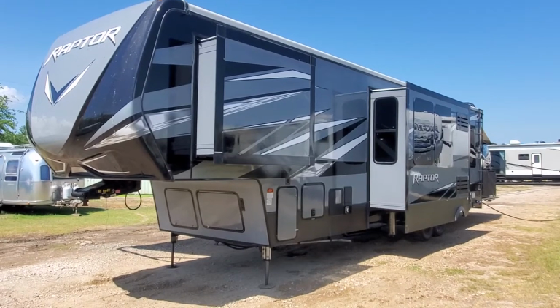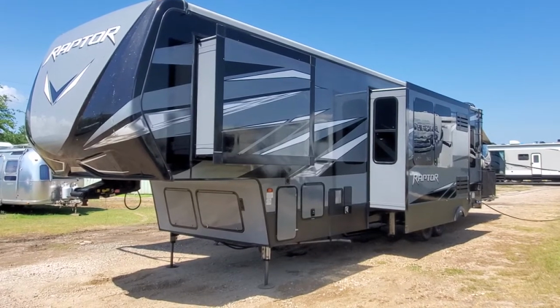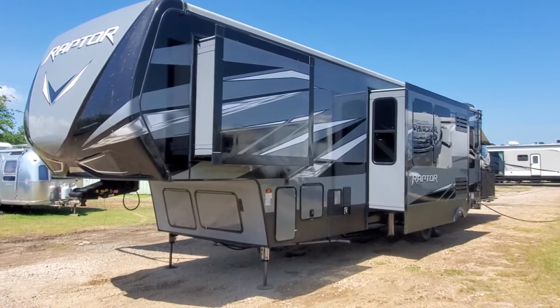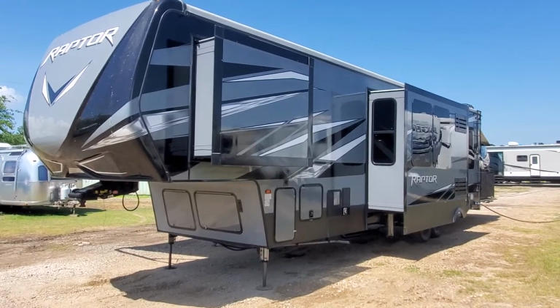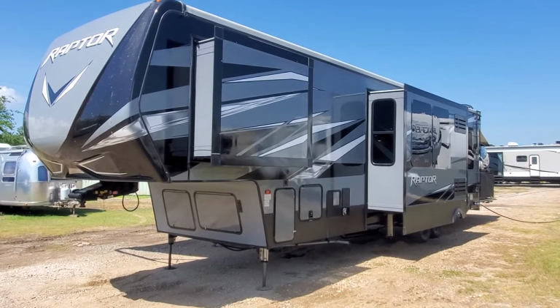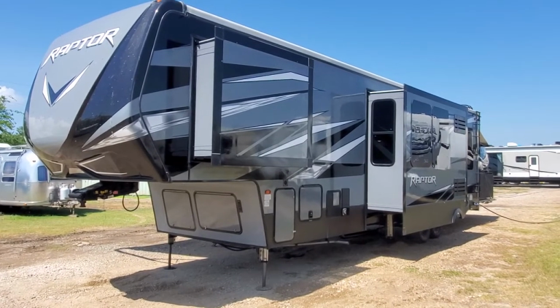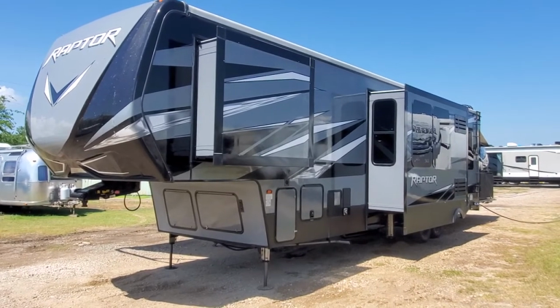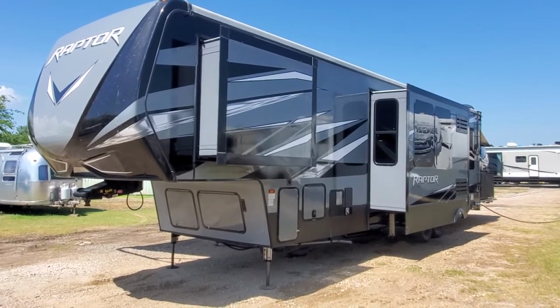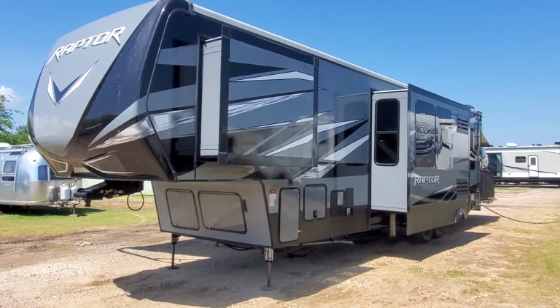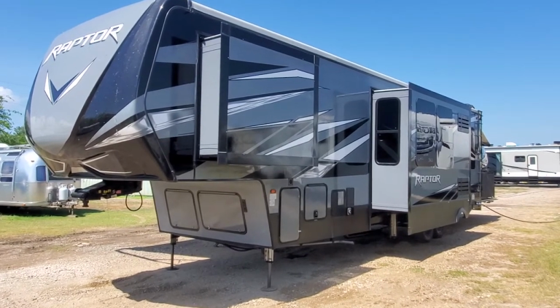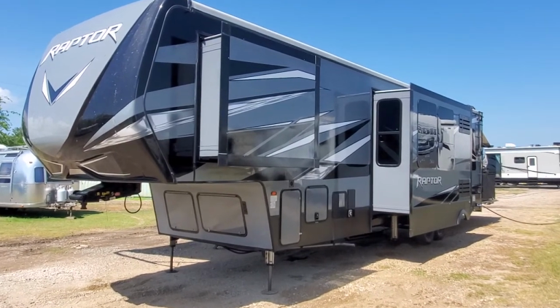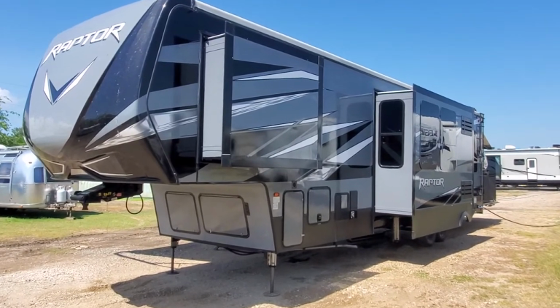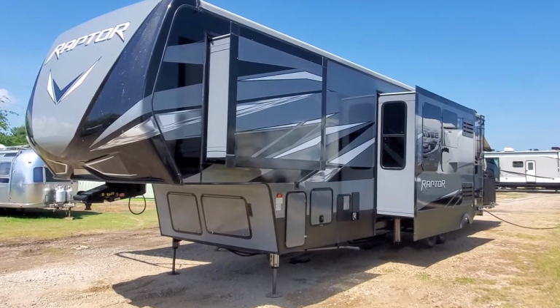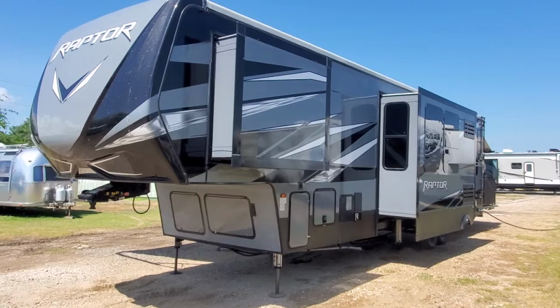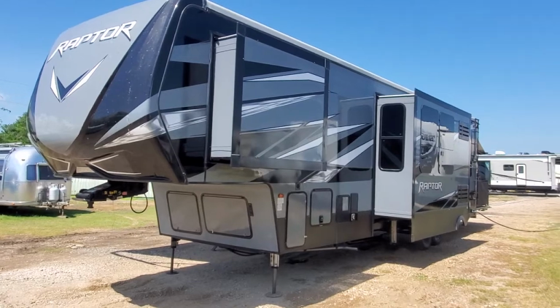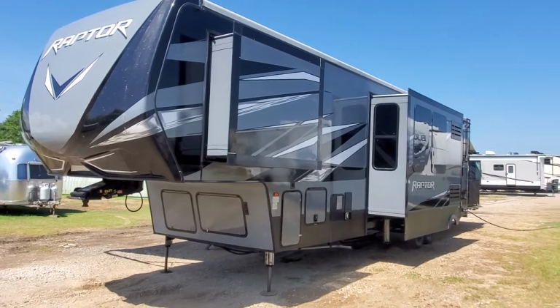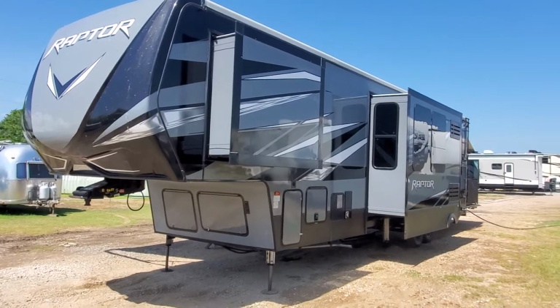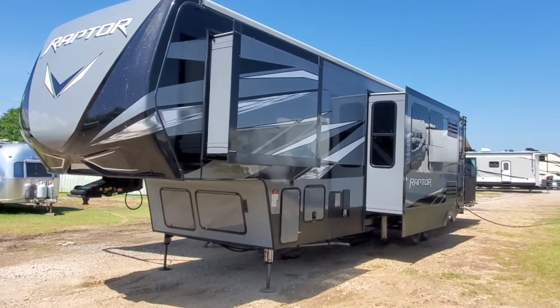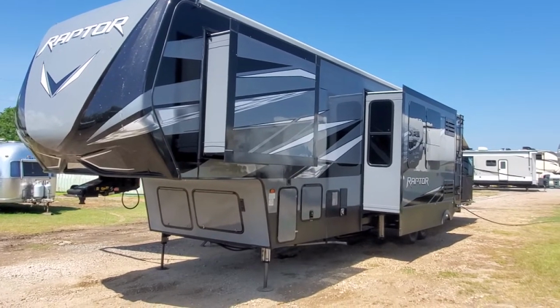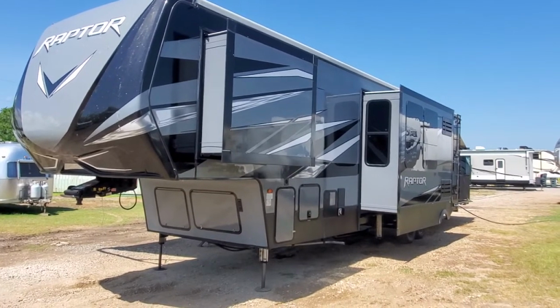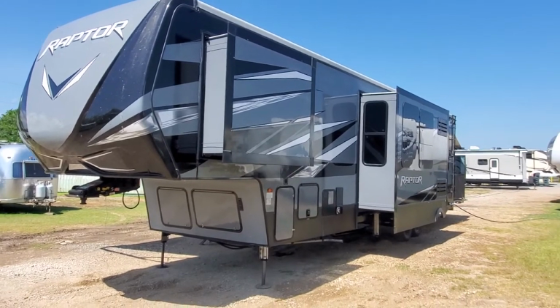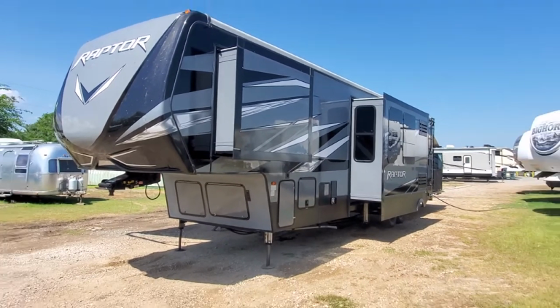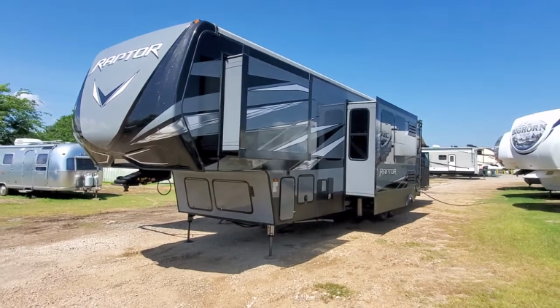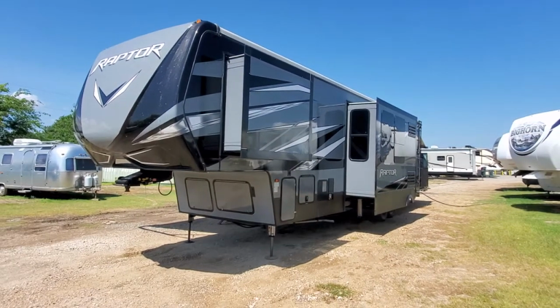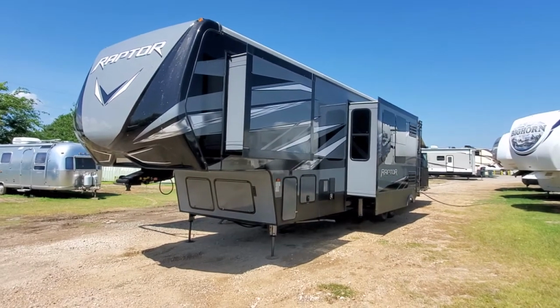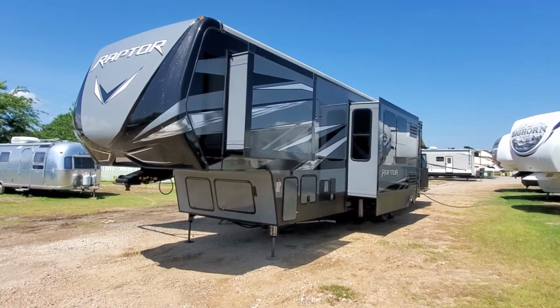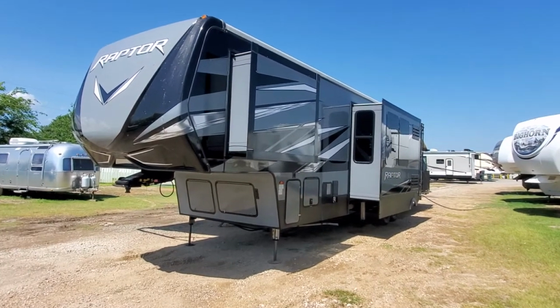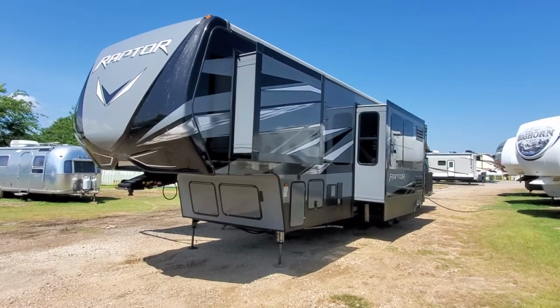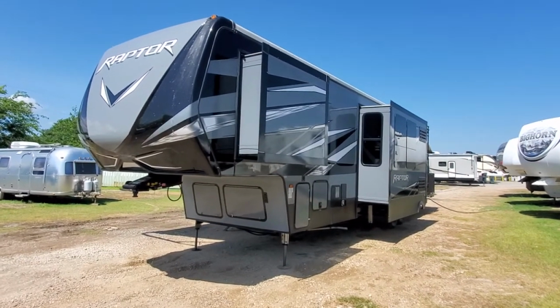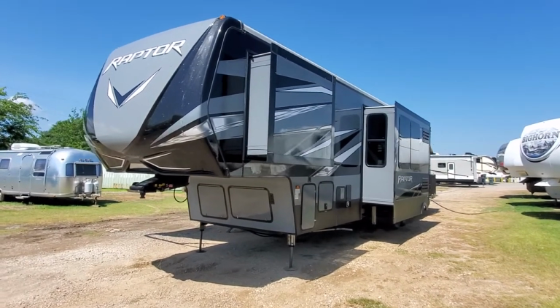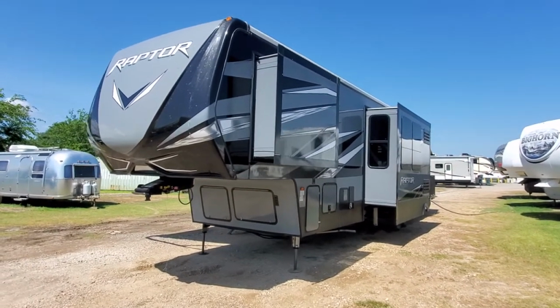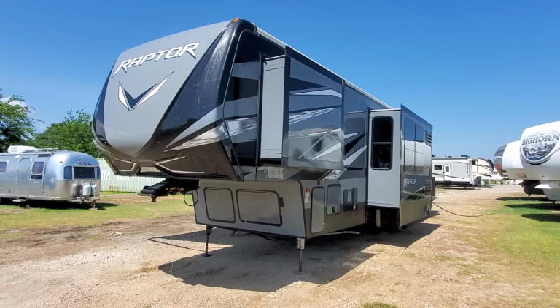What's up guys, this is Brad Byers from Lake Tawakiny RV Center, welcome to my channel, I hope you're well. I'm going to show you this 2020 Keystone Raptor 351.